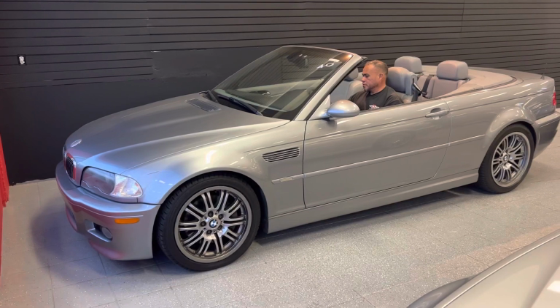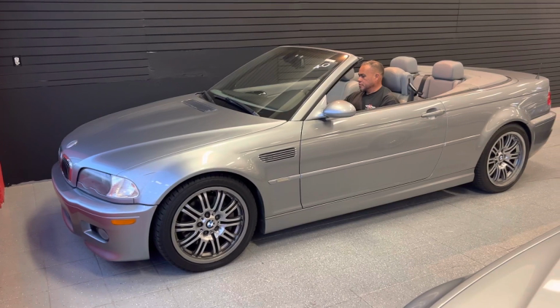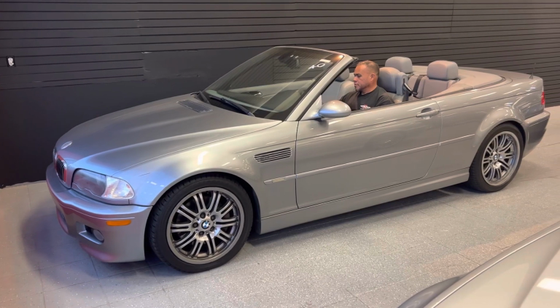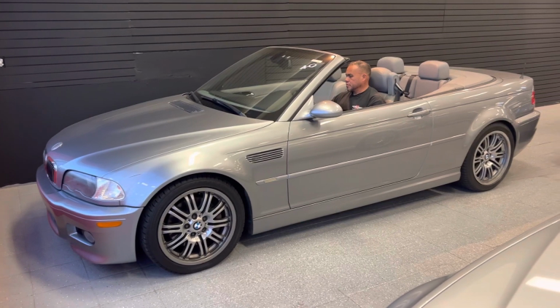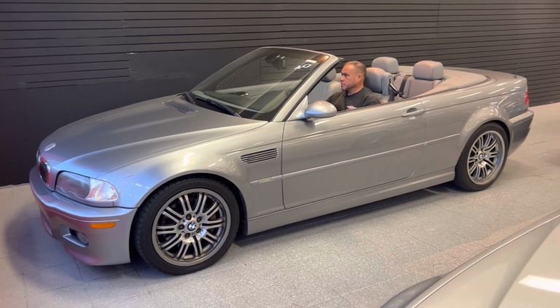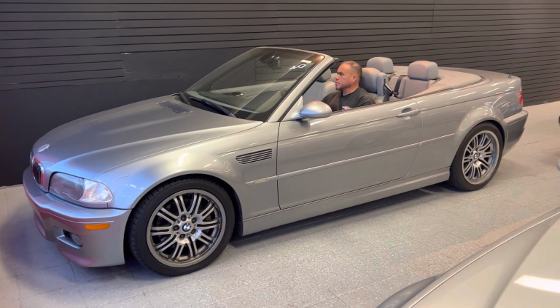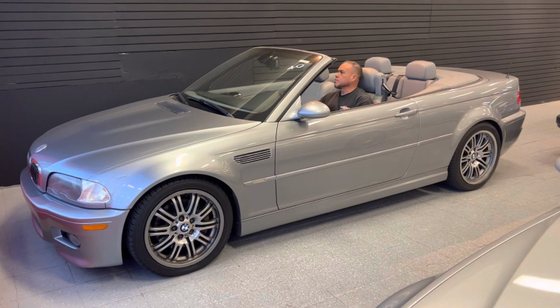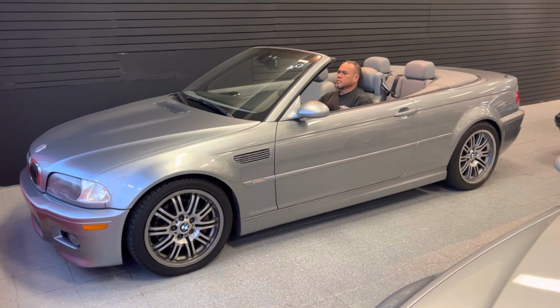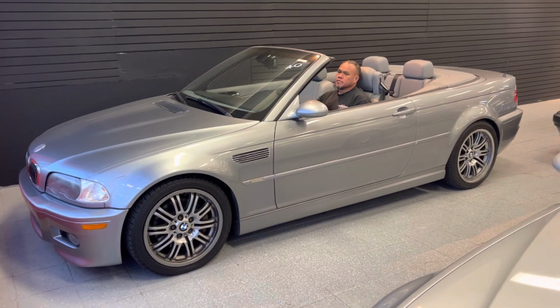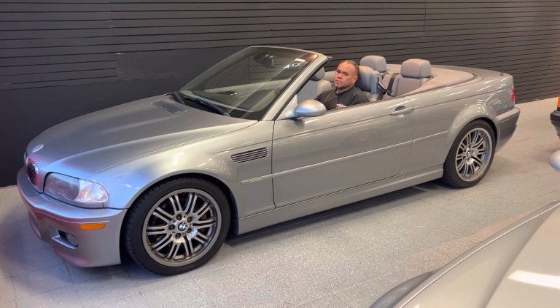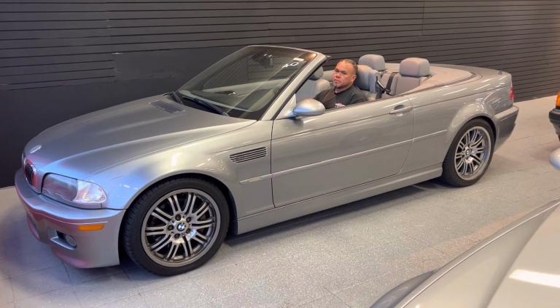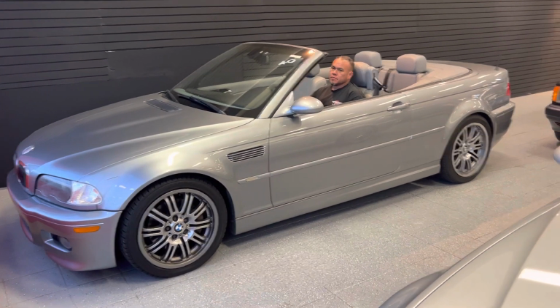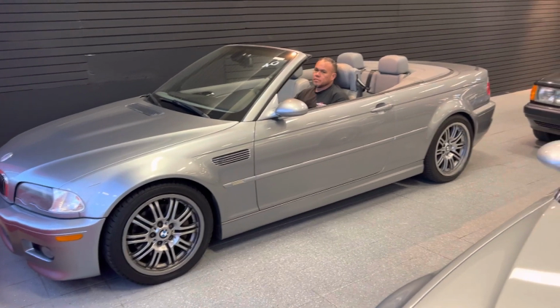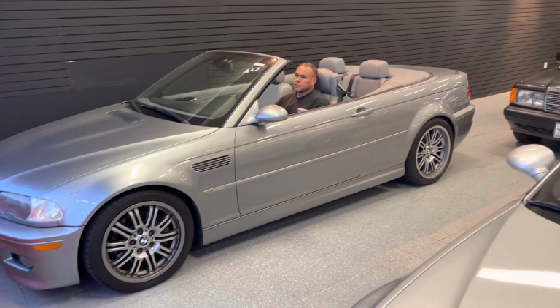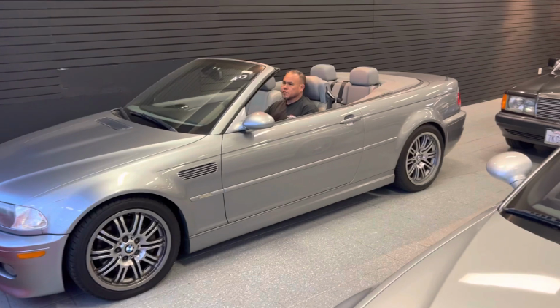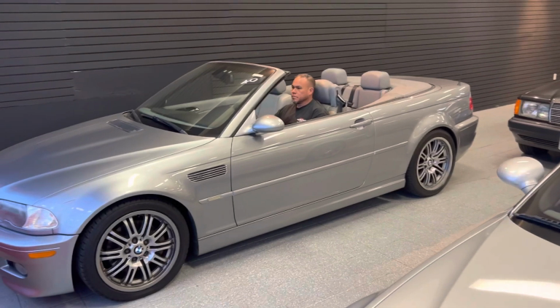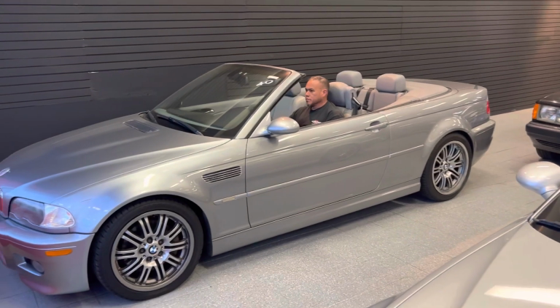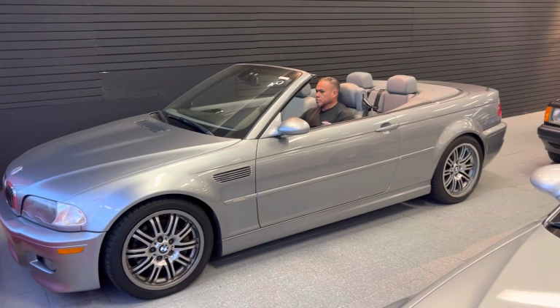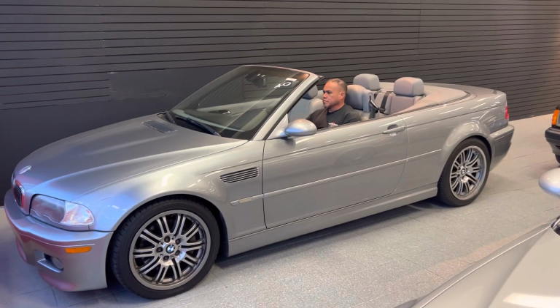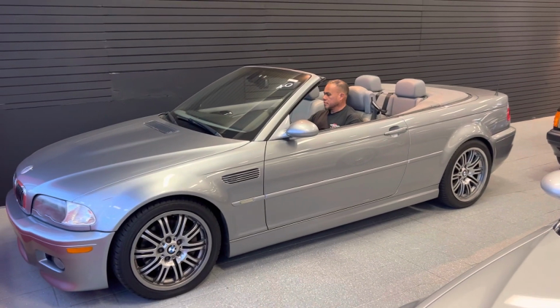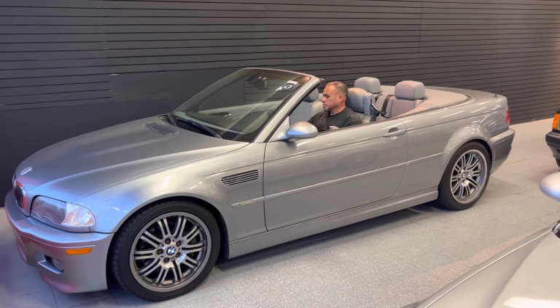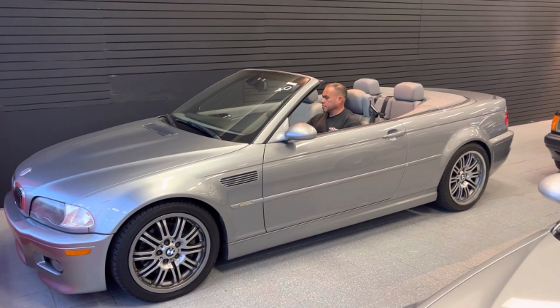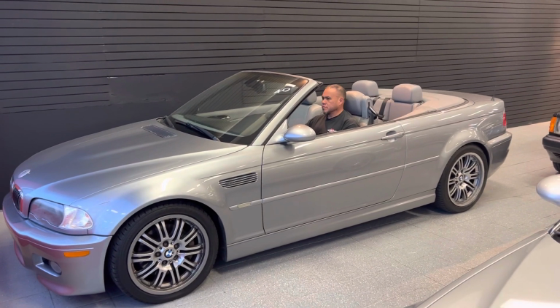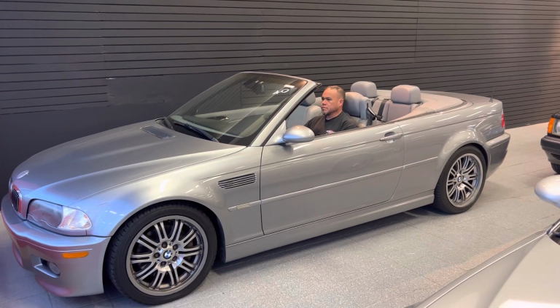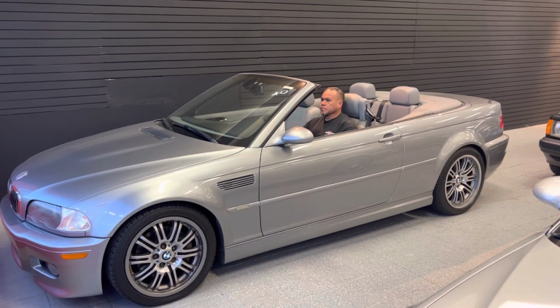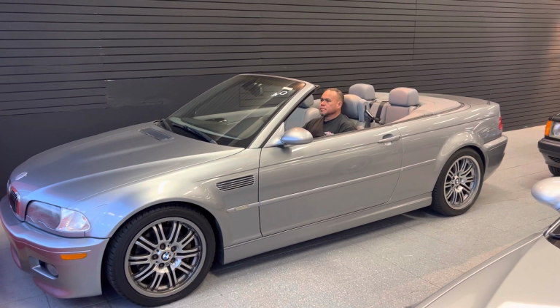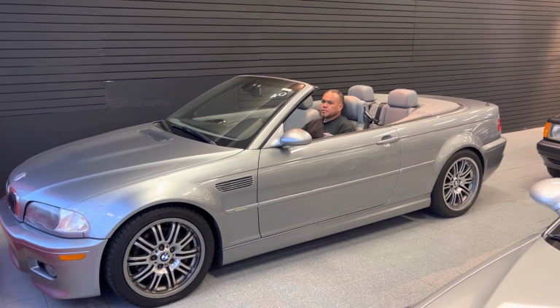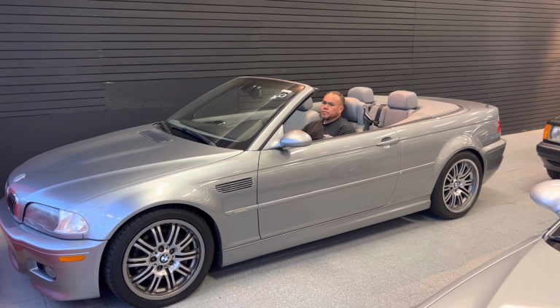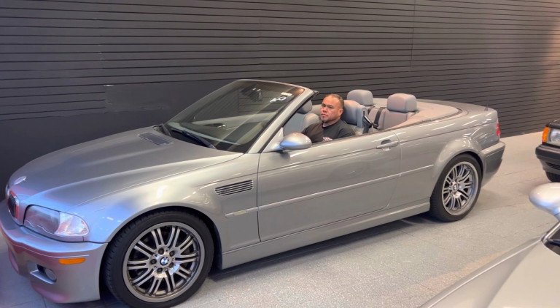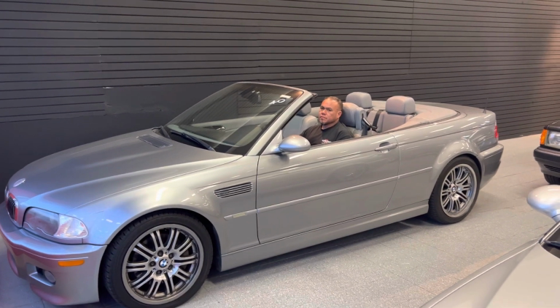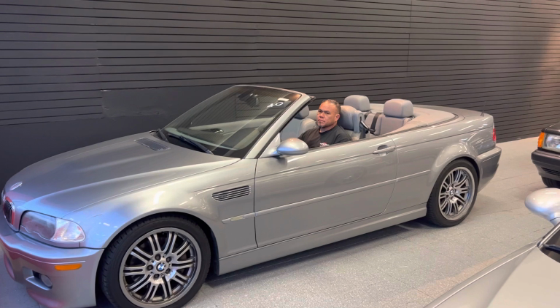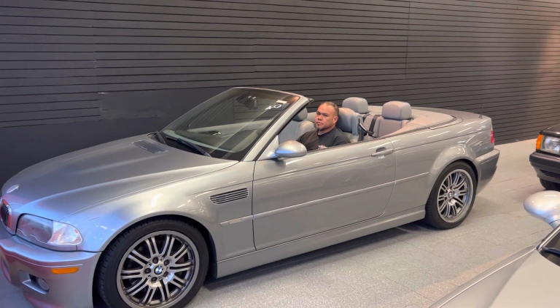All right guys, it's Ali from Broman Motor Company. This video is for Cars and Bids and we're gonna try the soft top mechanisms. Somebody asked about it, so Alex, go ahead and put it up.